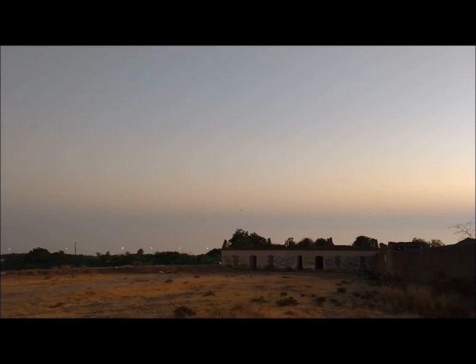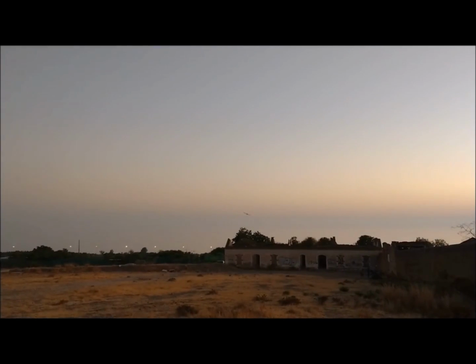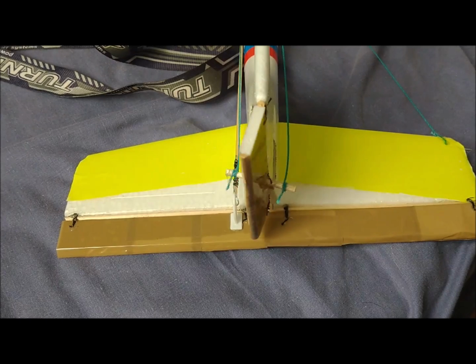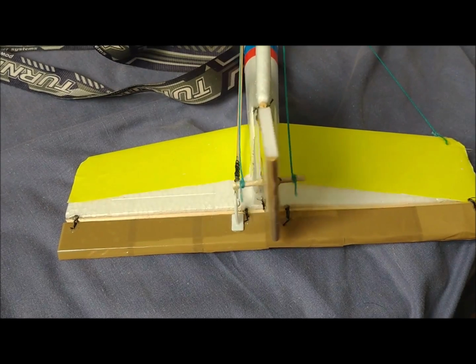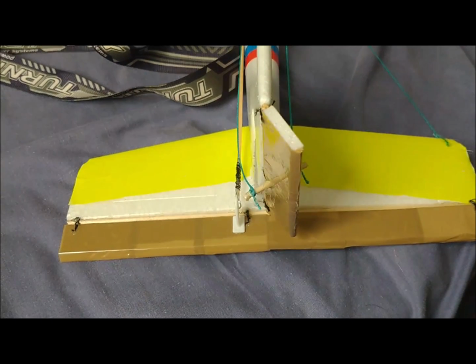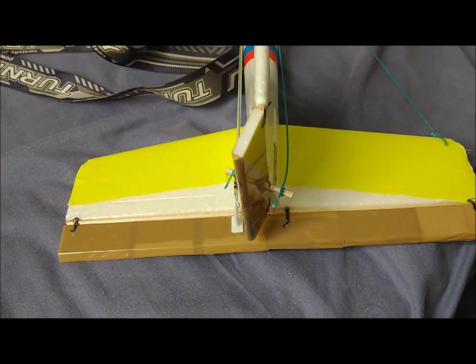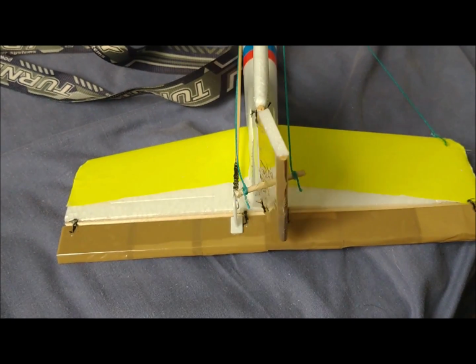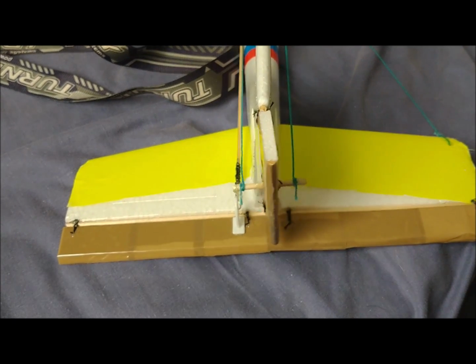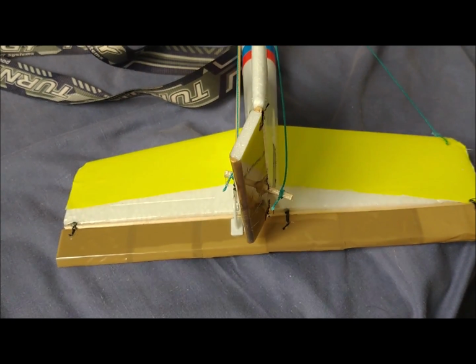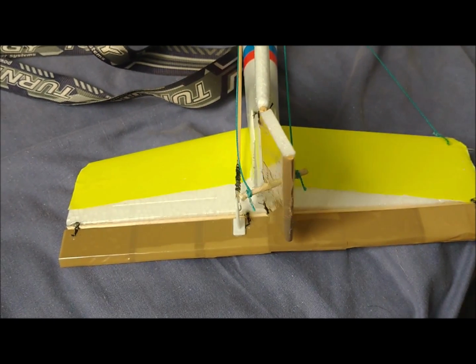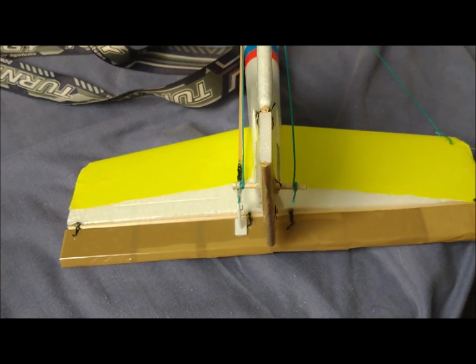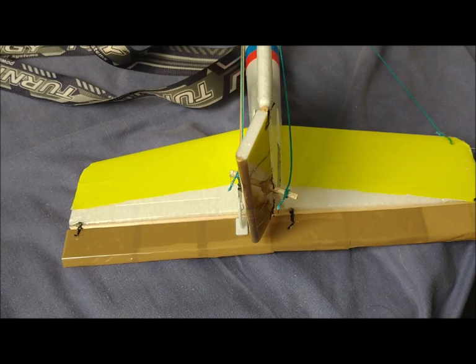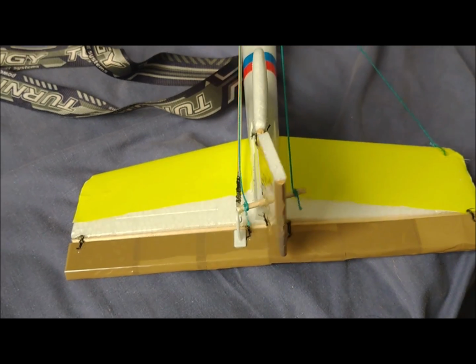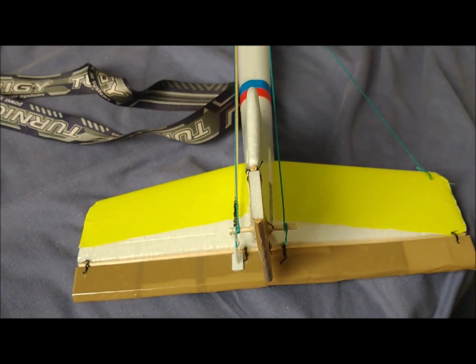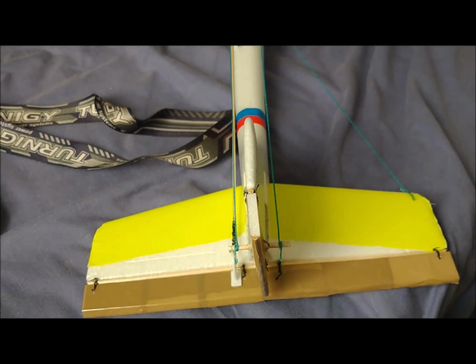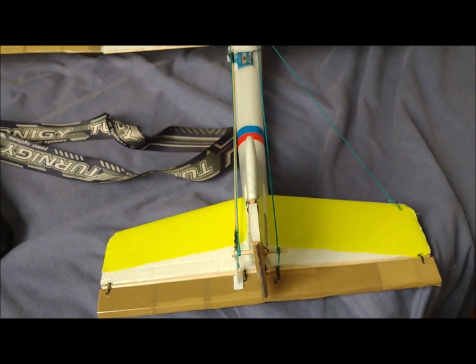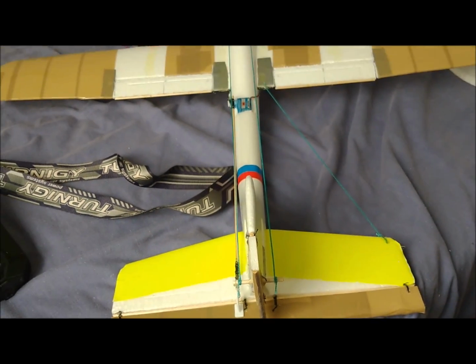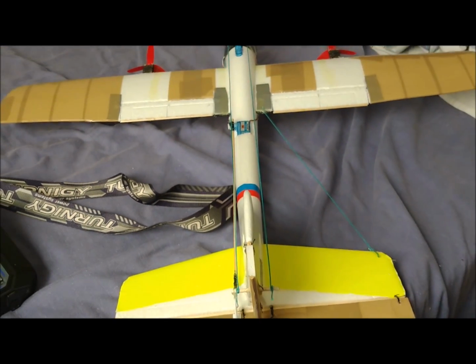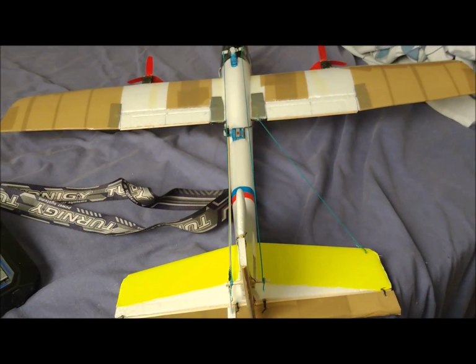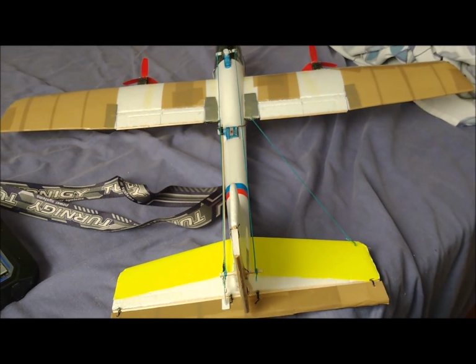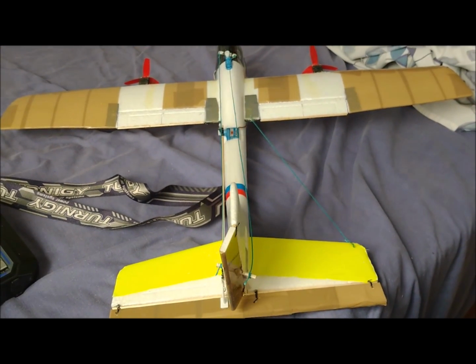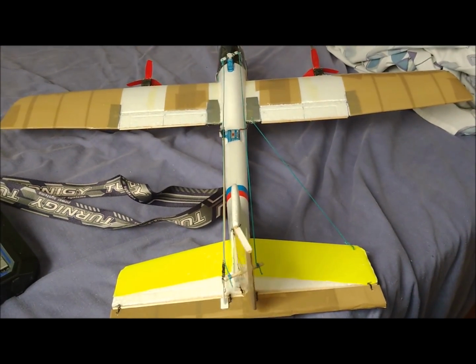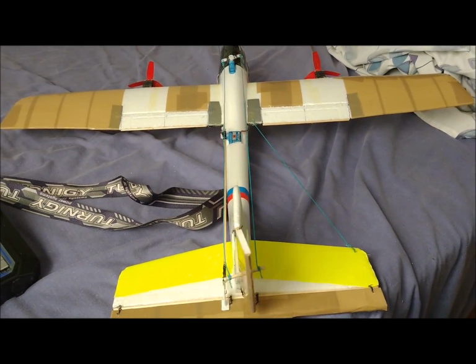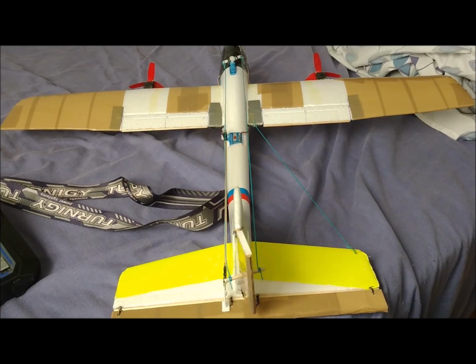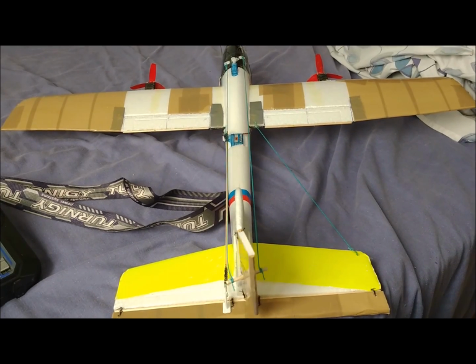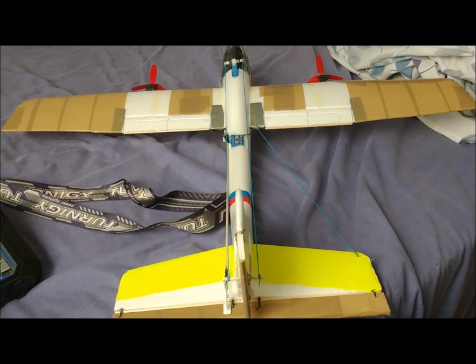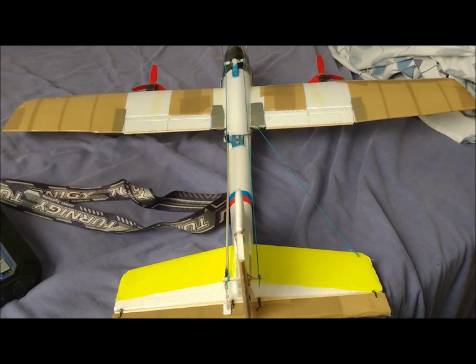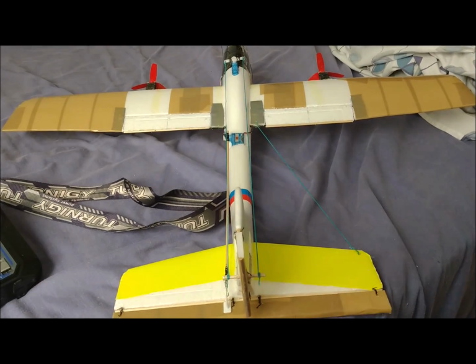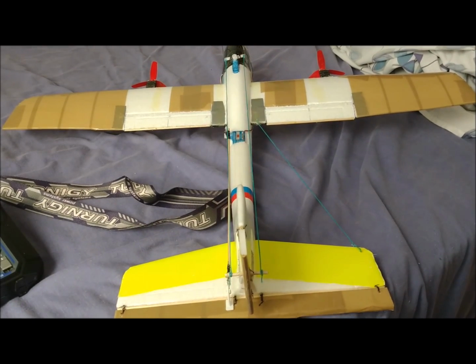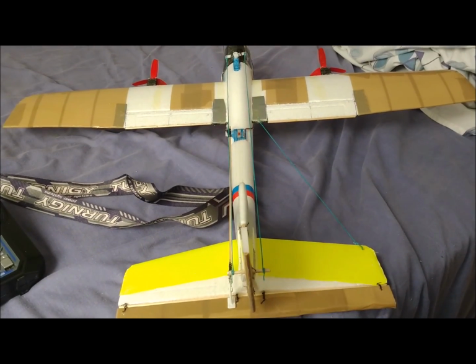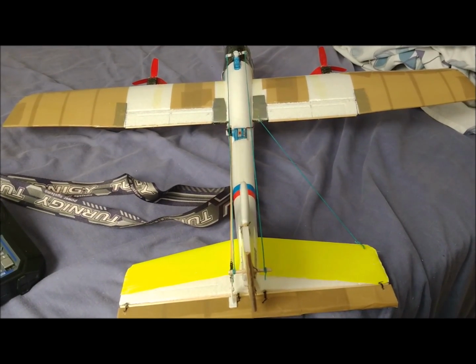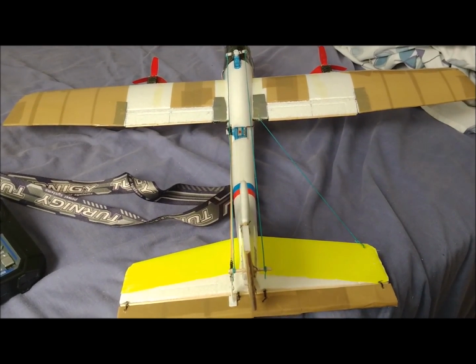In the final version of the plane, a servo has been added to control the rudder. The linkage to the rudder is made by threads, adding minimum weight to the glider. The rudder and the ailerons have been mixed in the transmitter to perform coordinated turns.